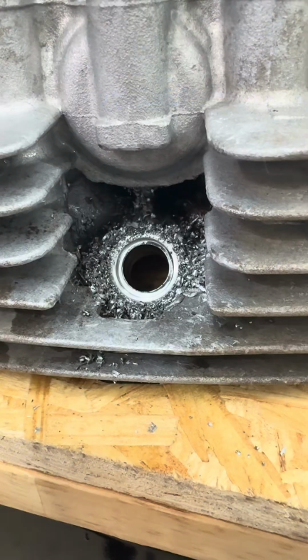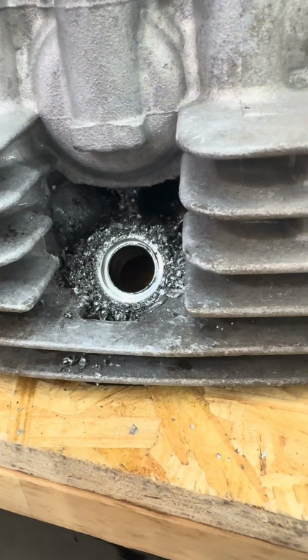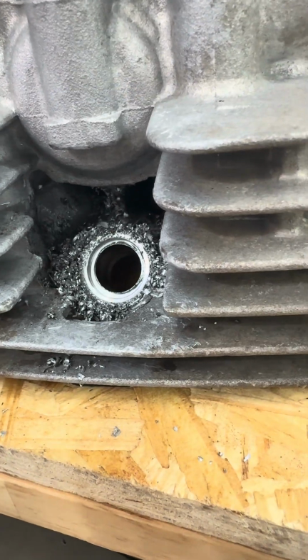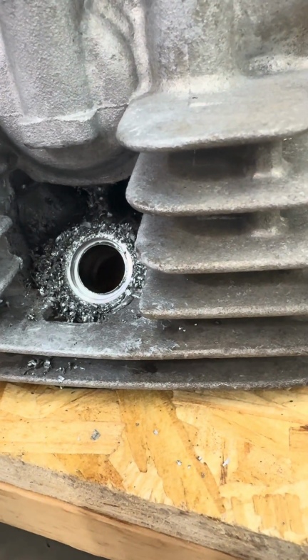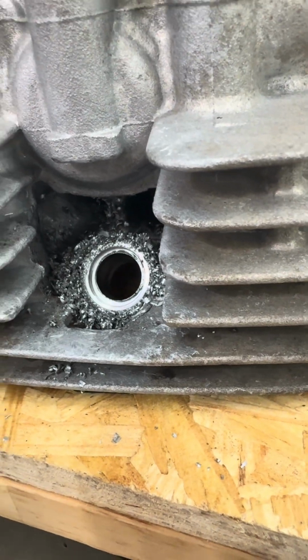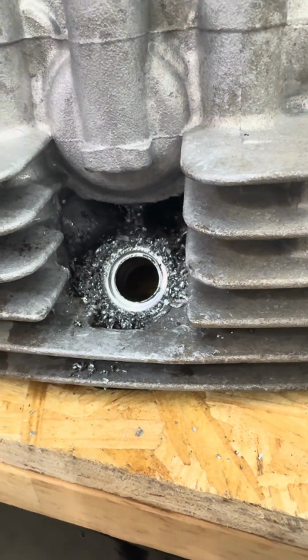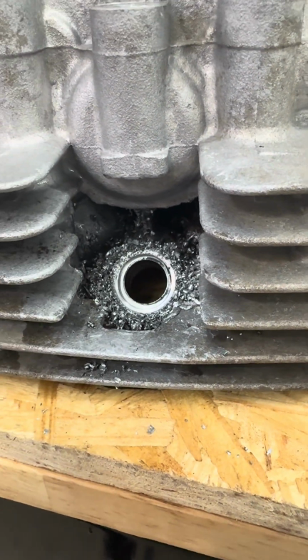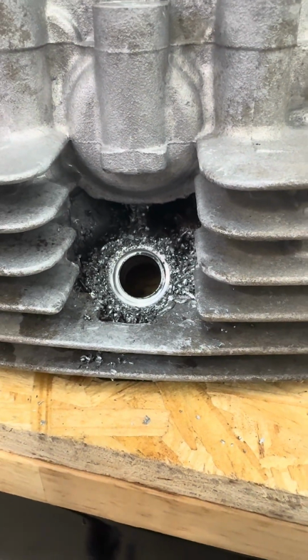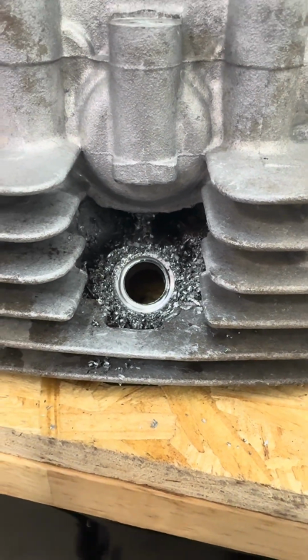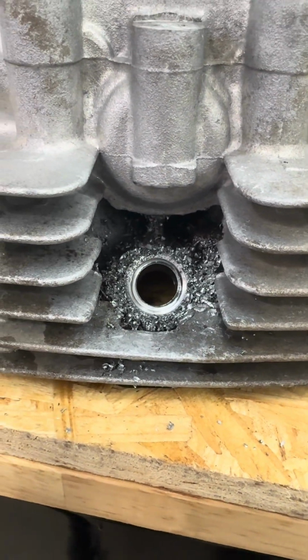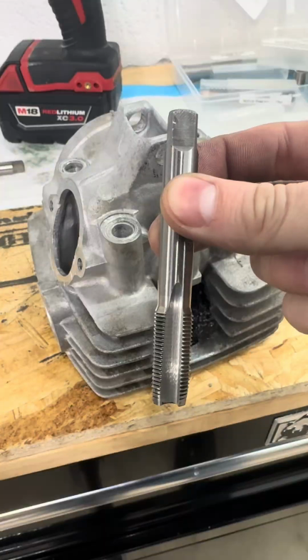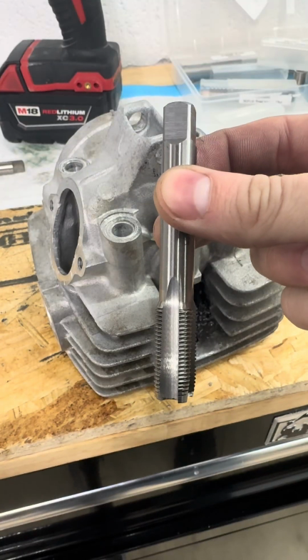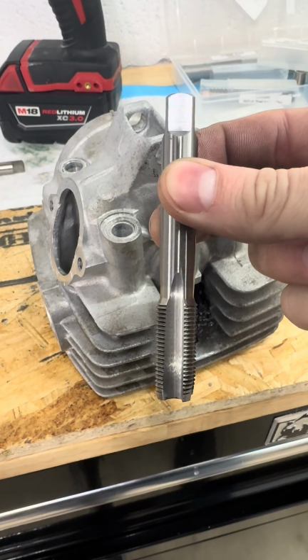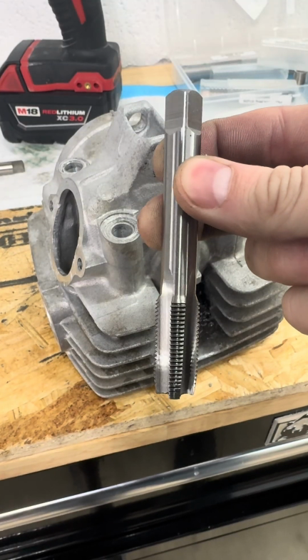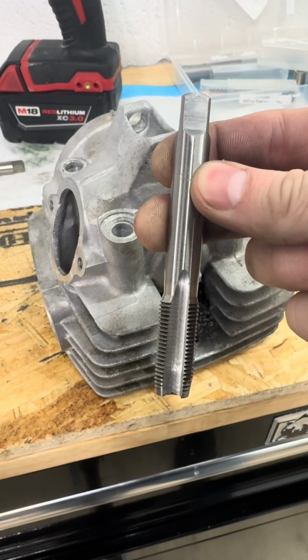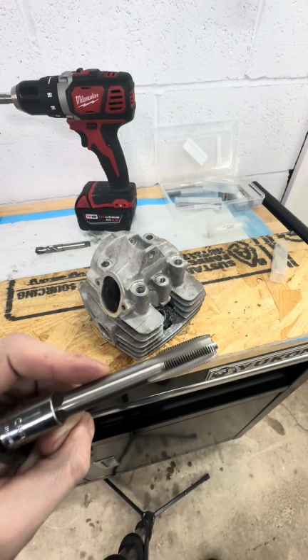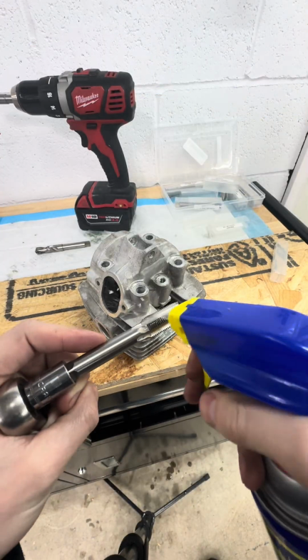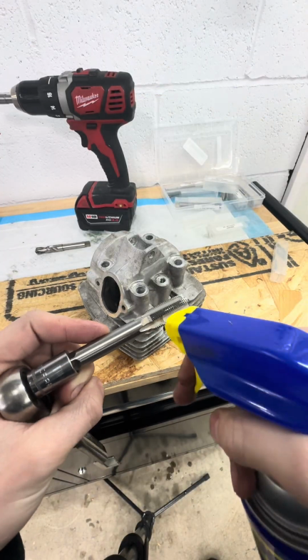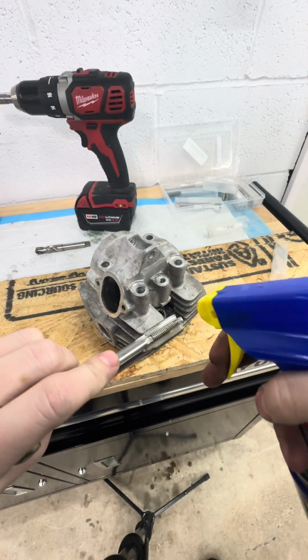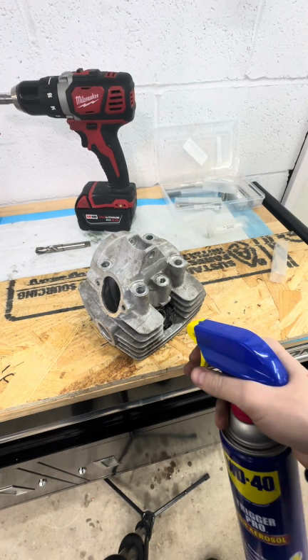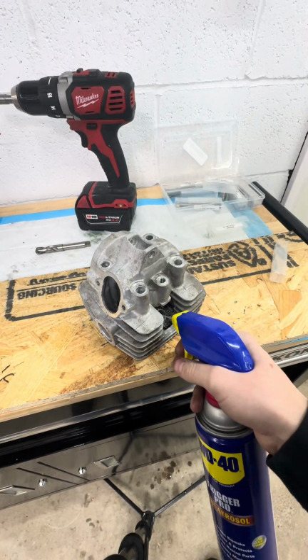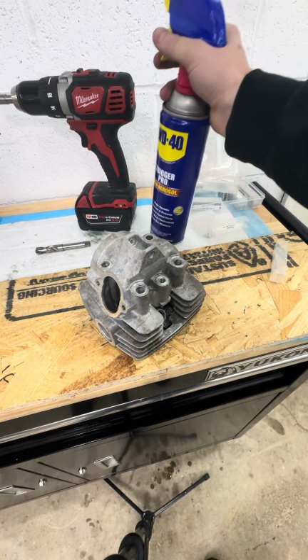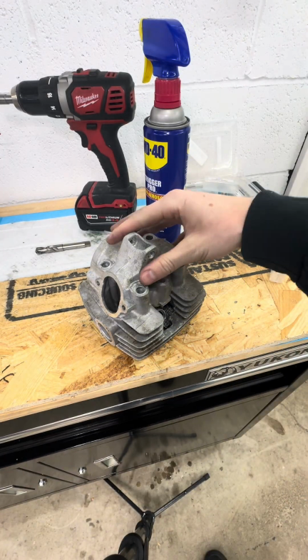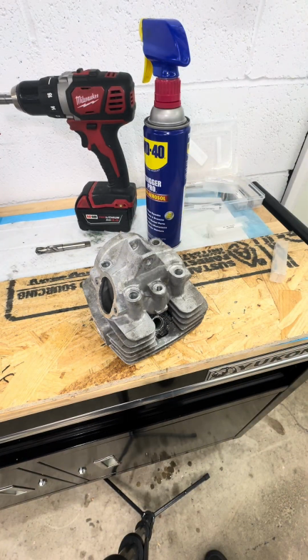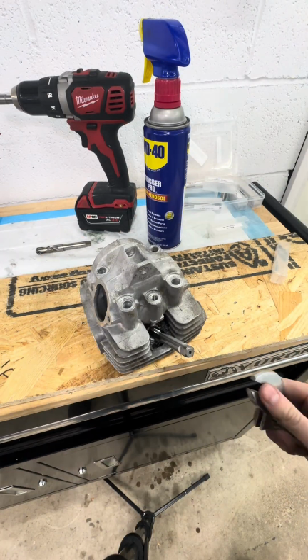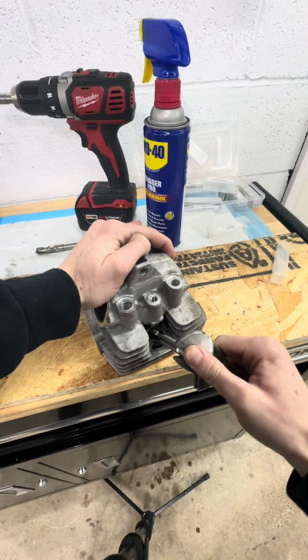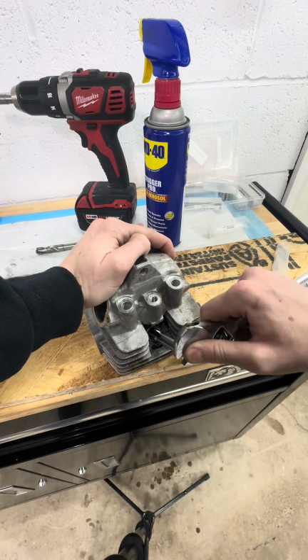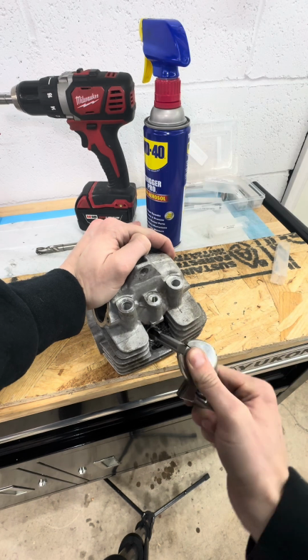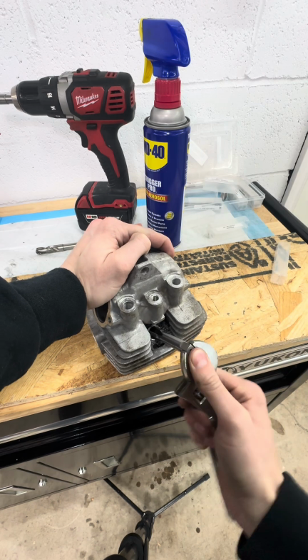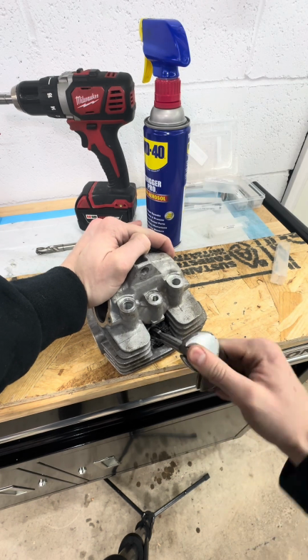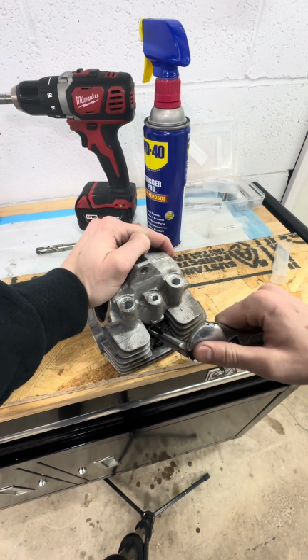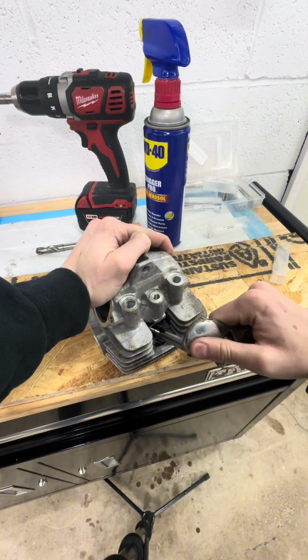Apply some more lubricant and countersink that outside edge. As of now the old threads are removed and the hole is countersunk, so we can finally start cutting in some new threads using the provided tap — with lots of lubricant and plenty of time.